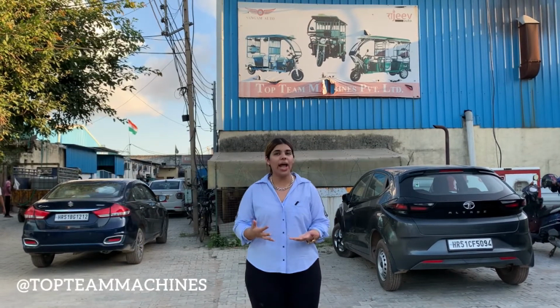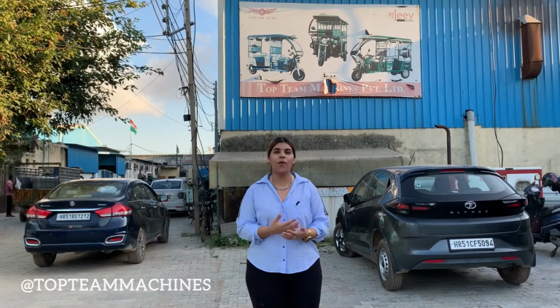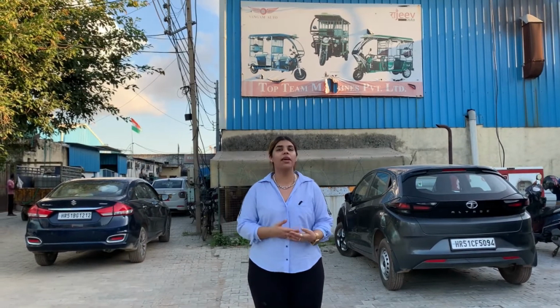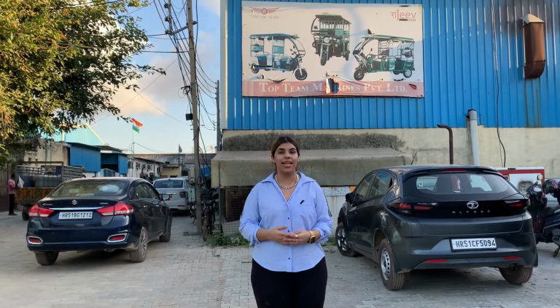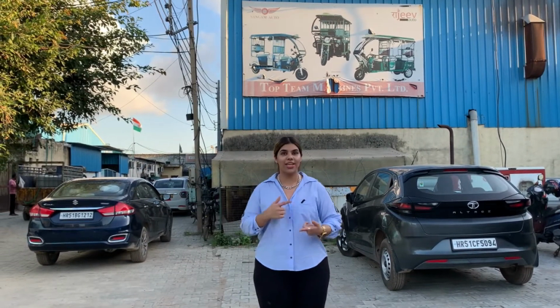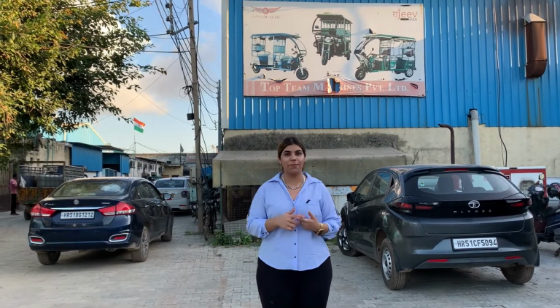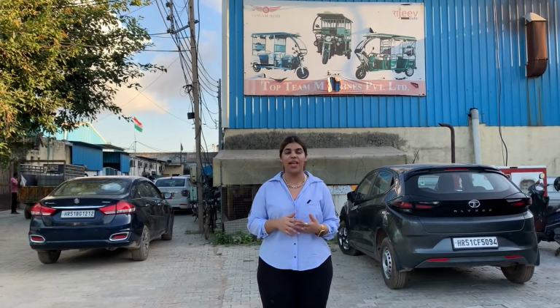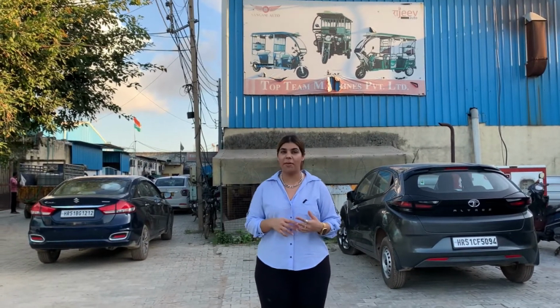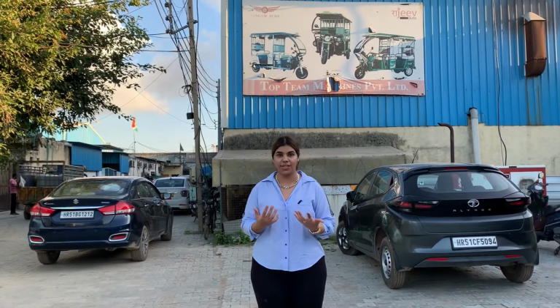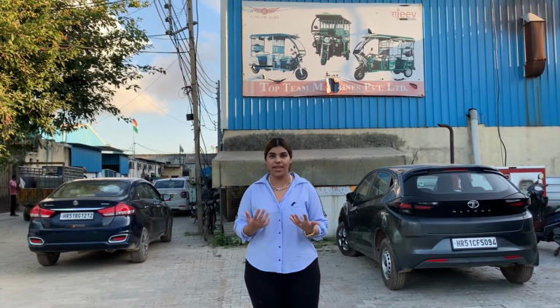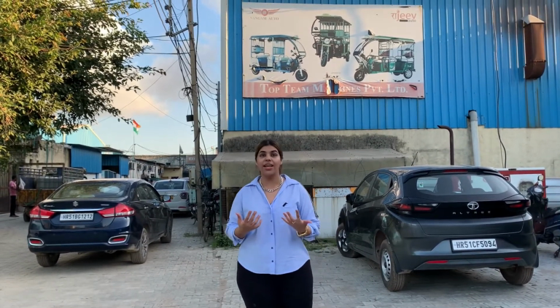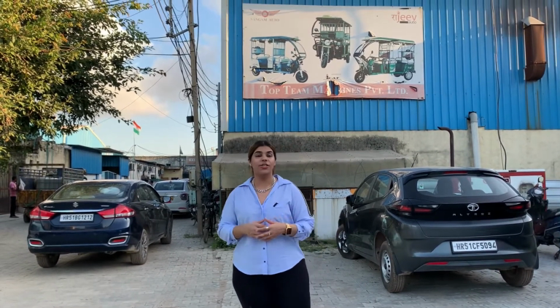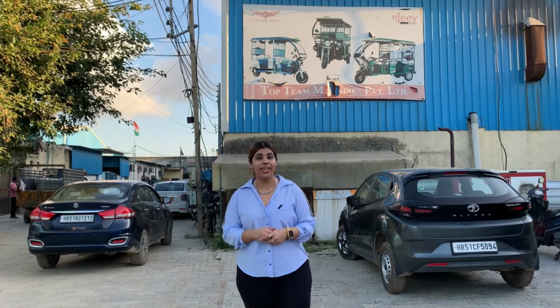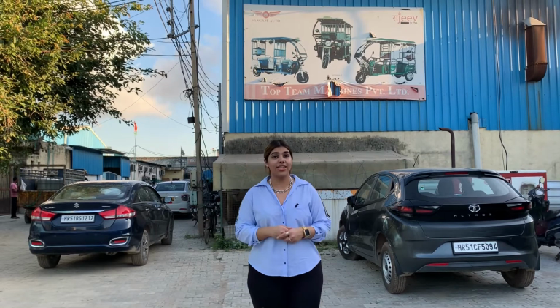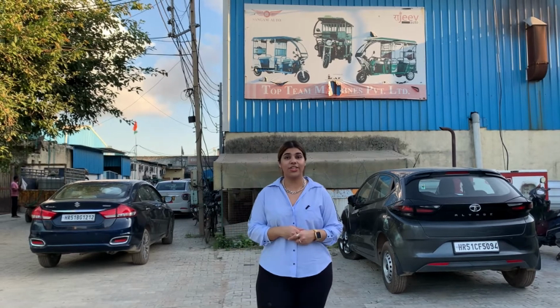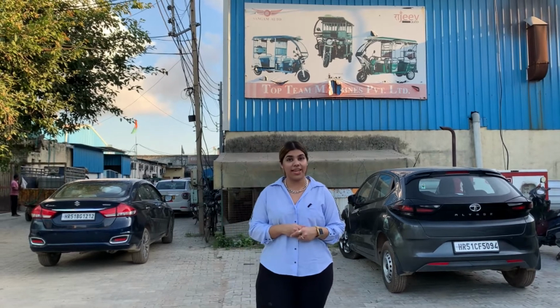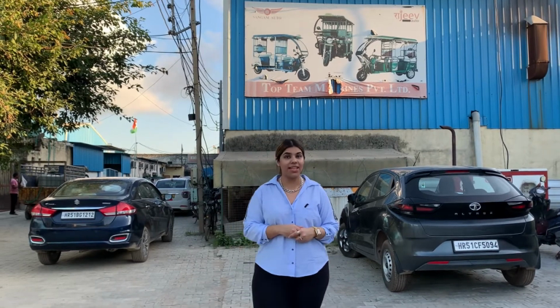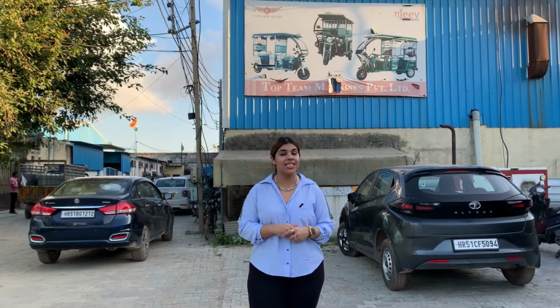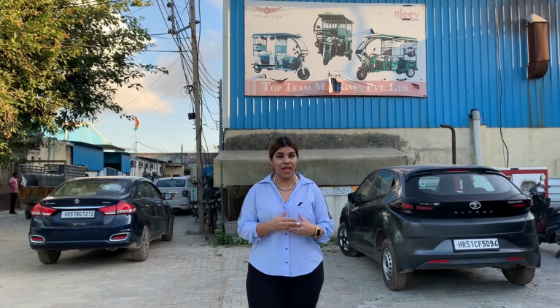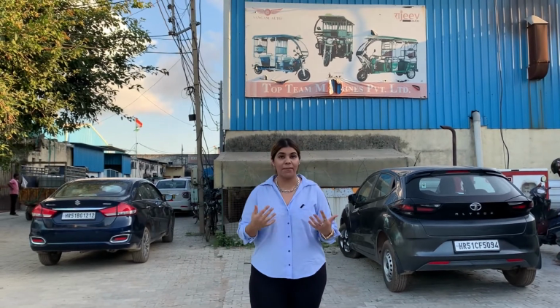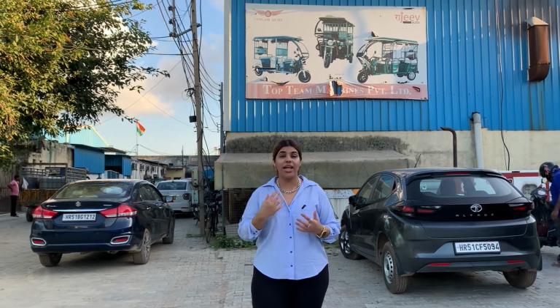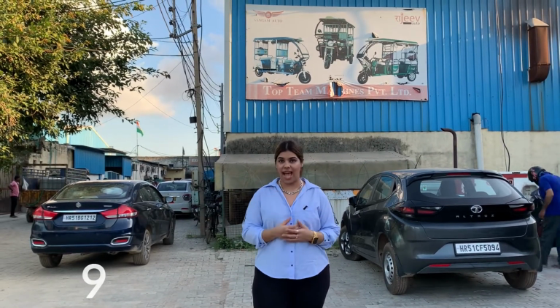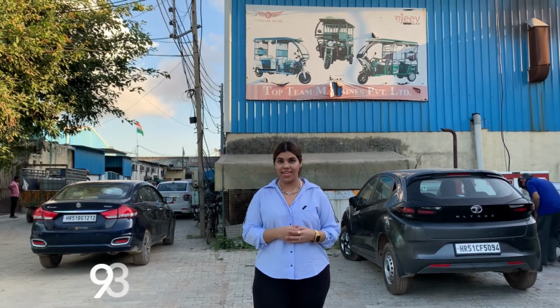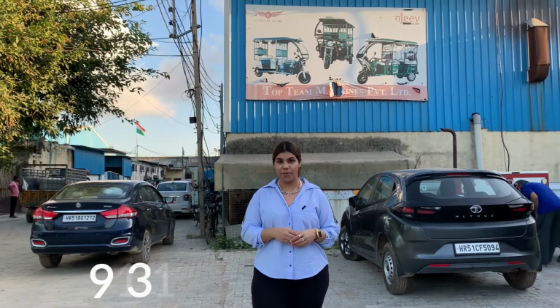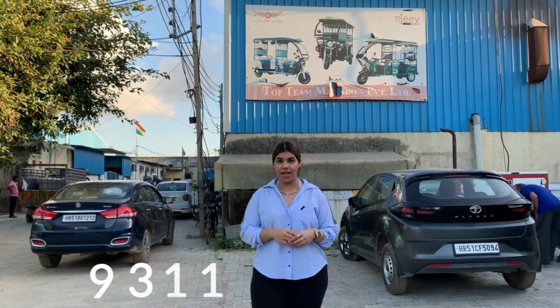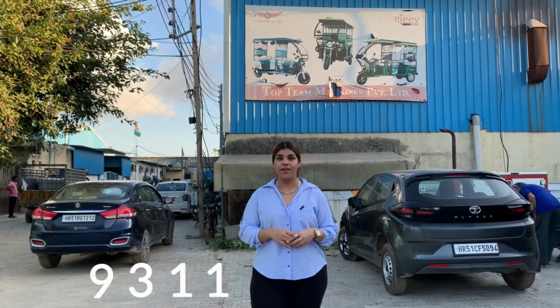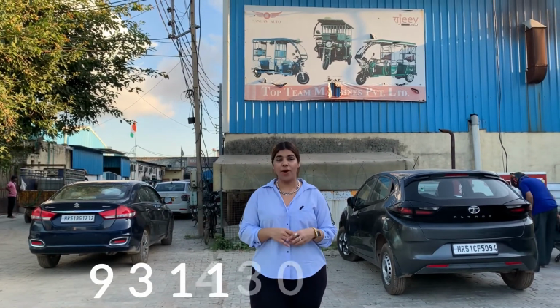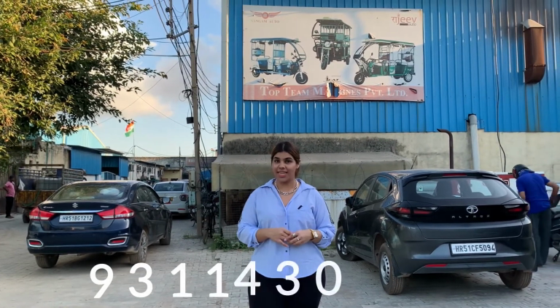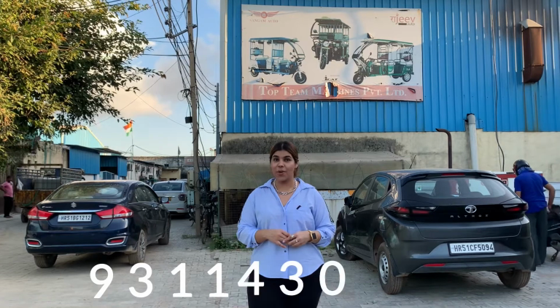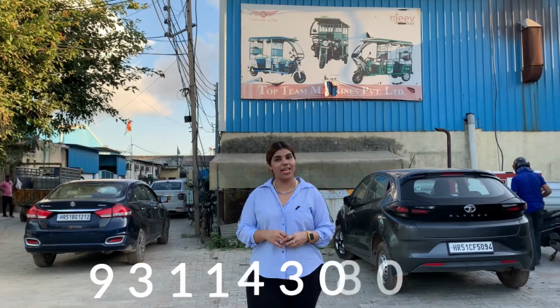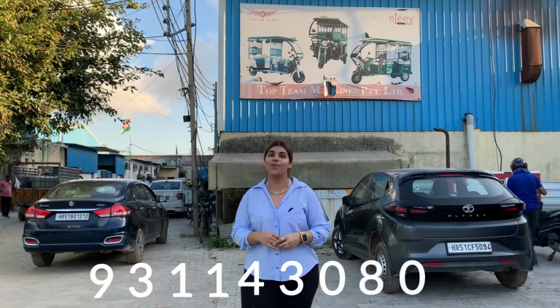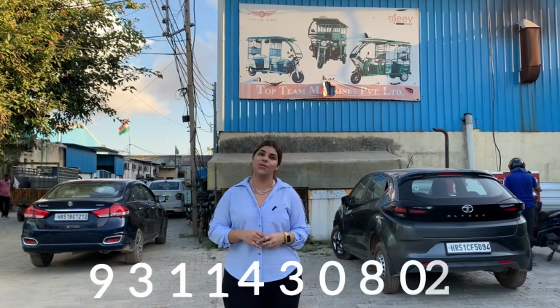If you have any inquiries about dealership or want to purchase our rickshaw, you can get in touch directly with us on the number 931-430-802.